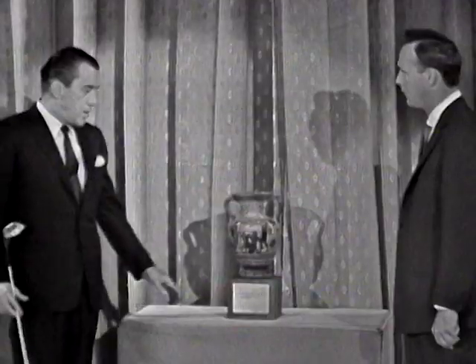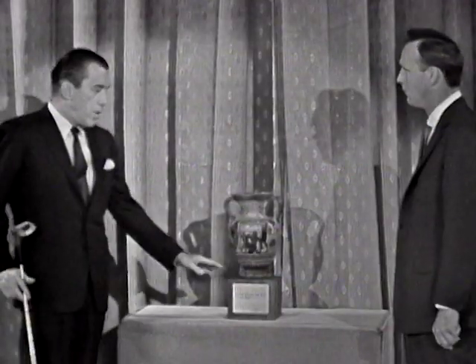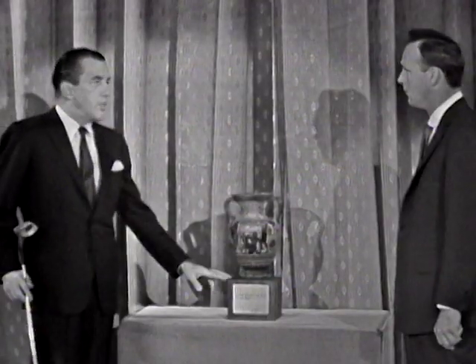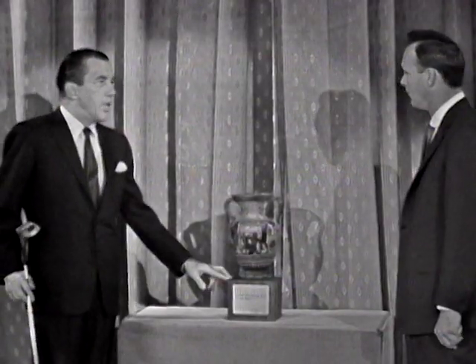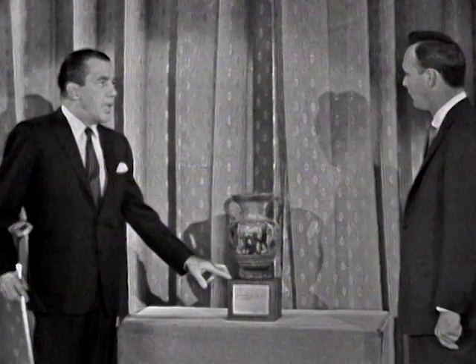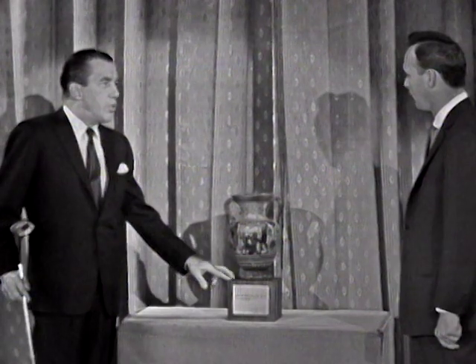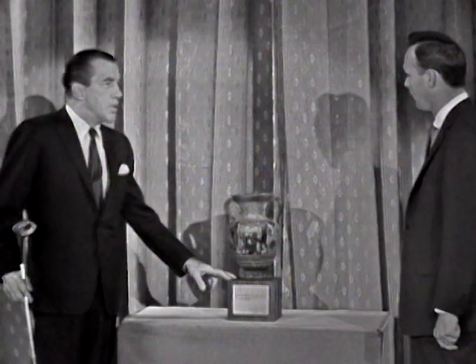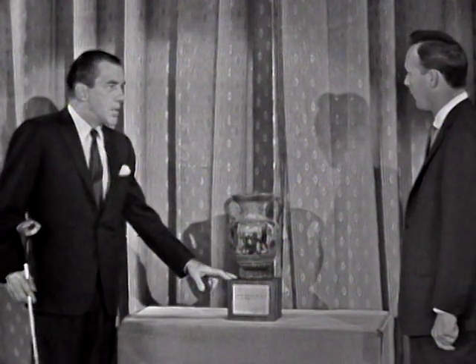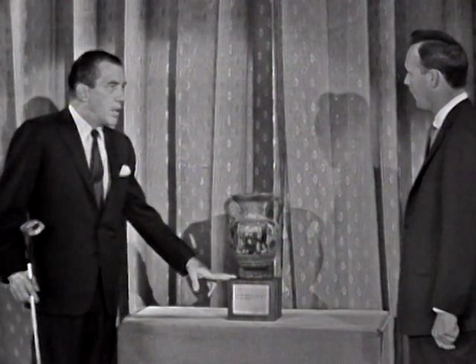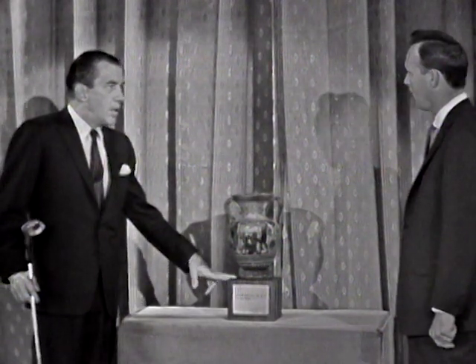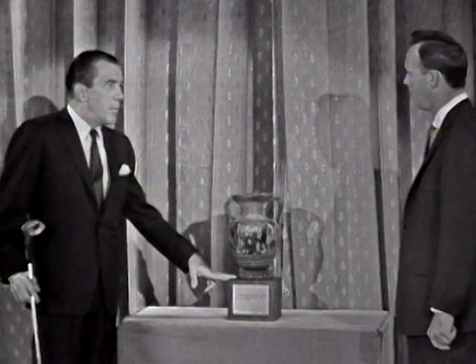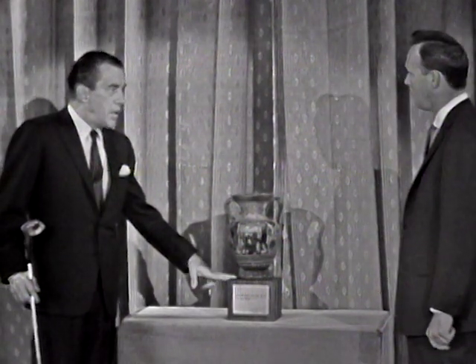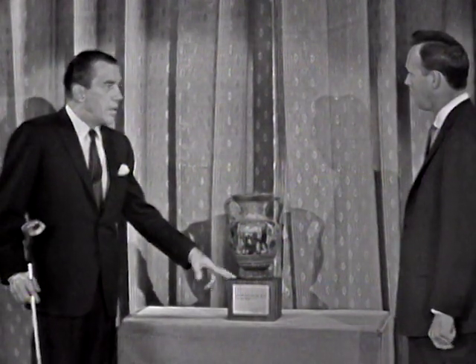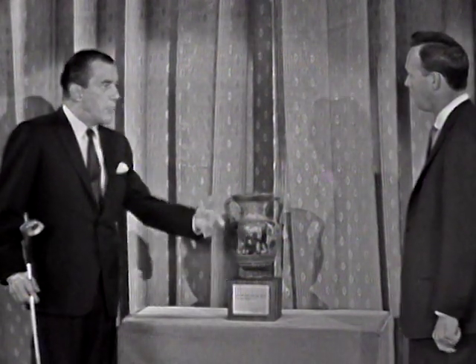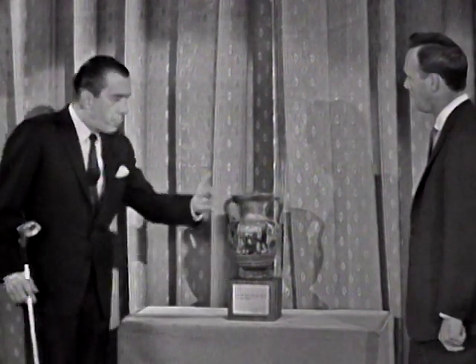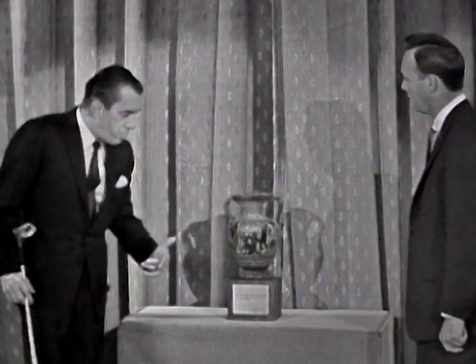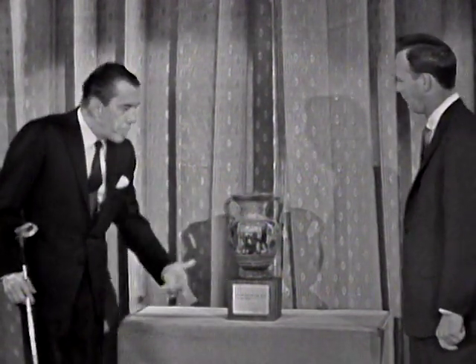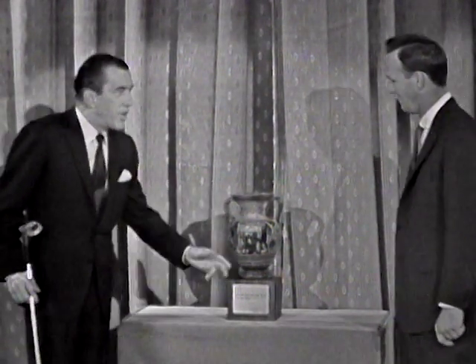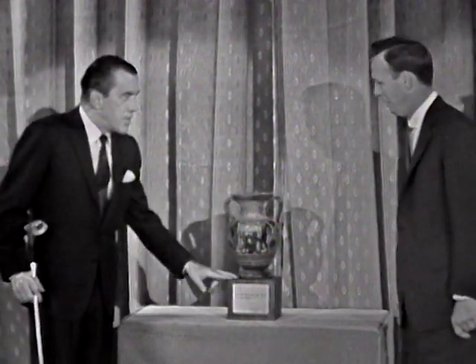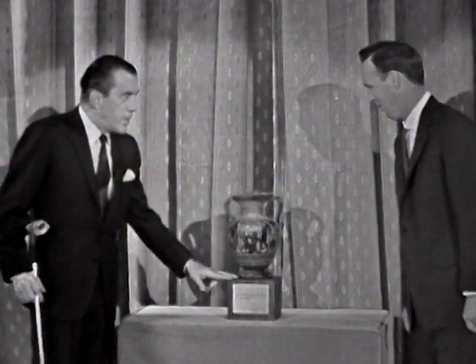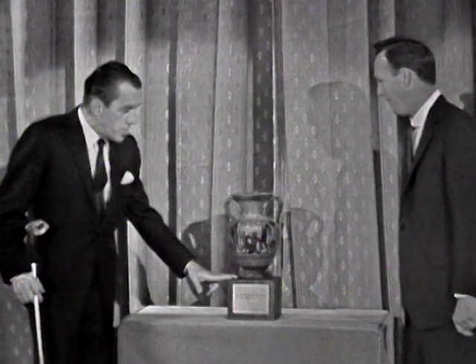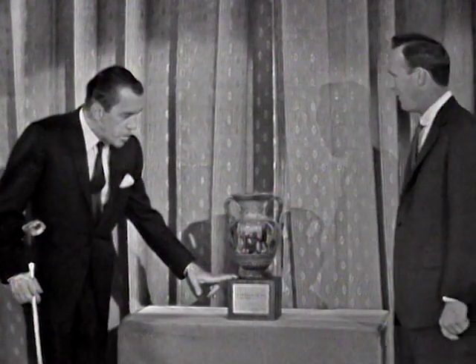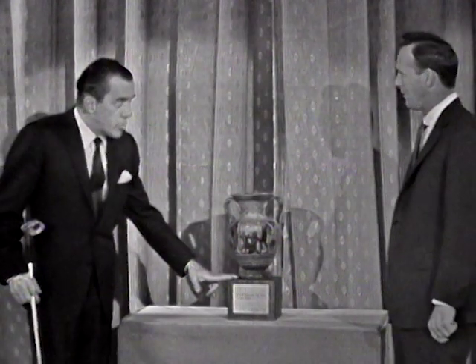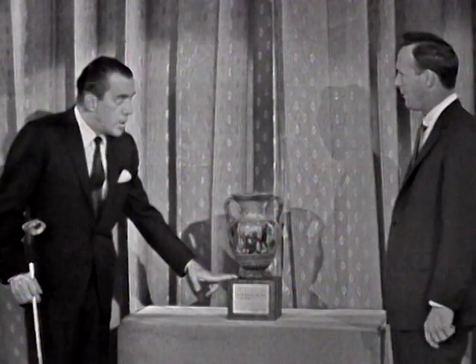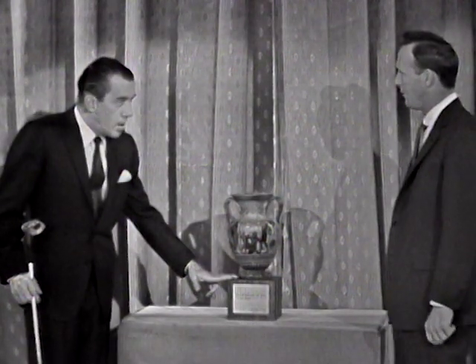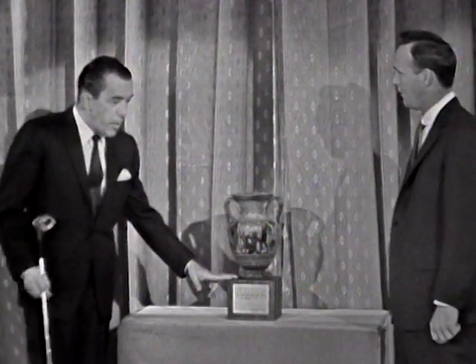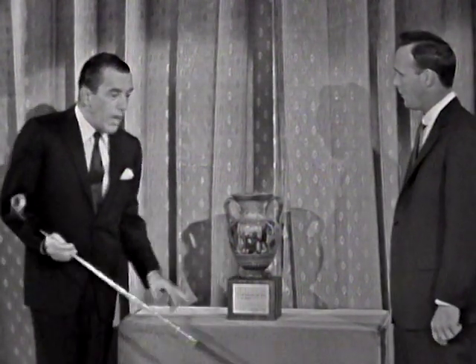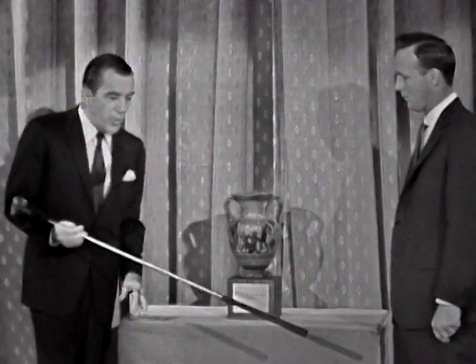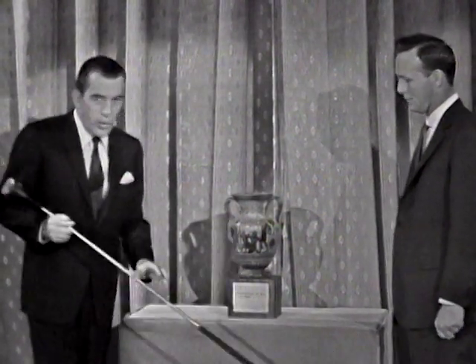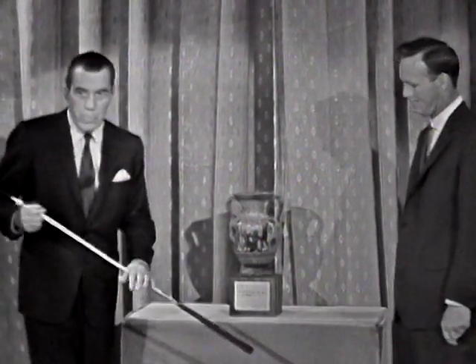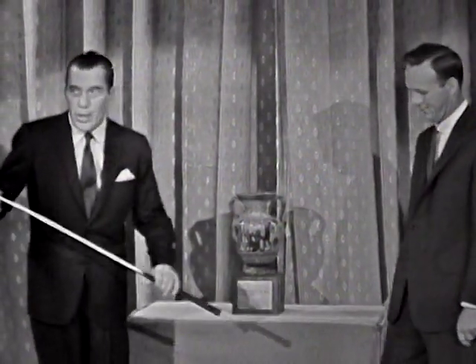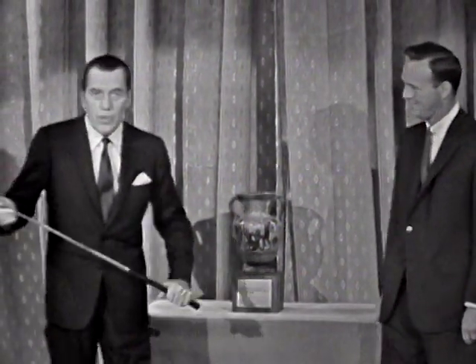So Arnold, it's so very nice to have you on our stage tonight and be able to participate in this Sports Illustrated affair. But now what we want to do — I borrowed a golf club.